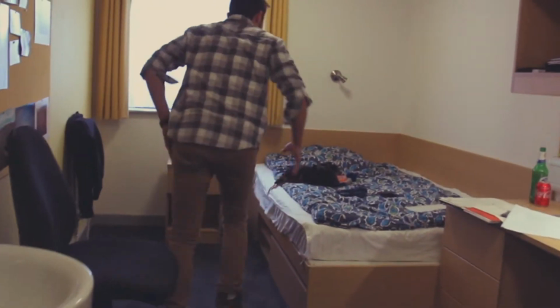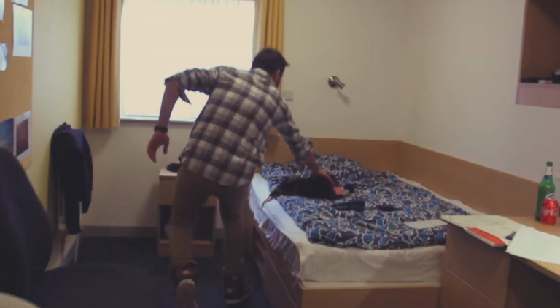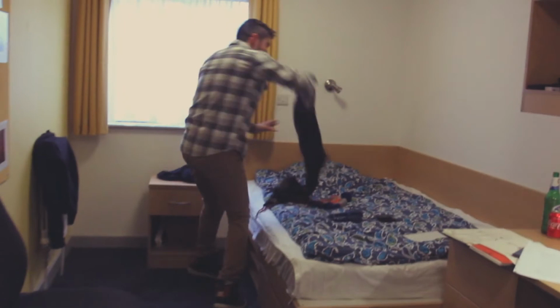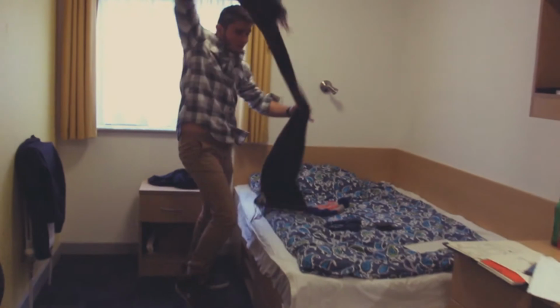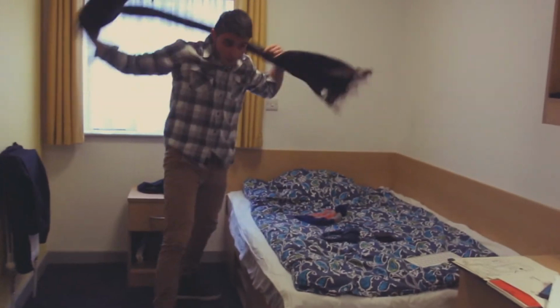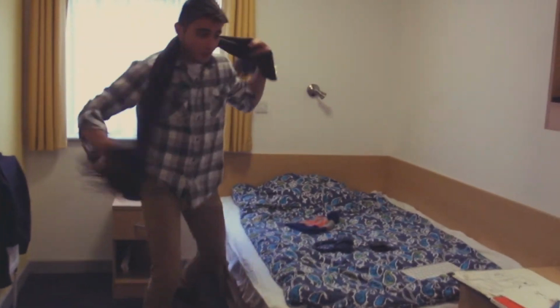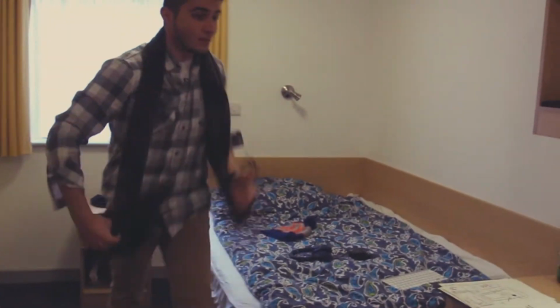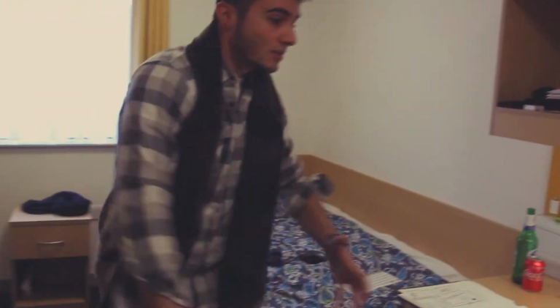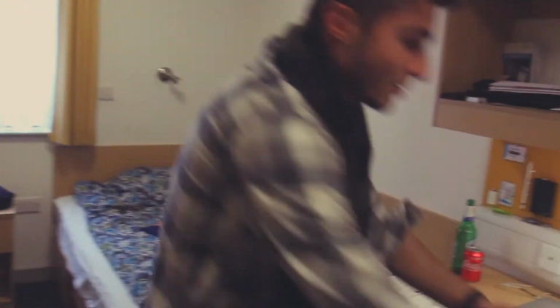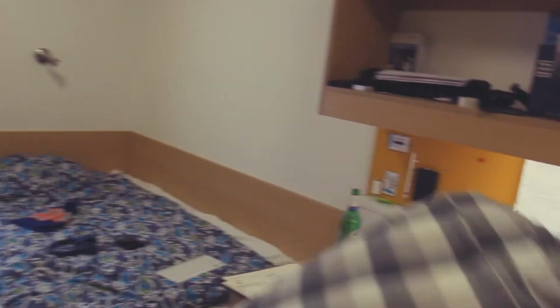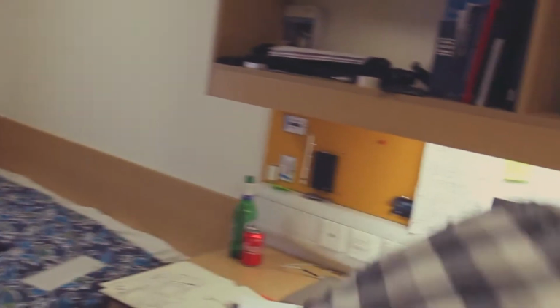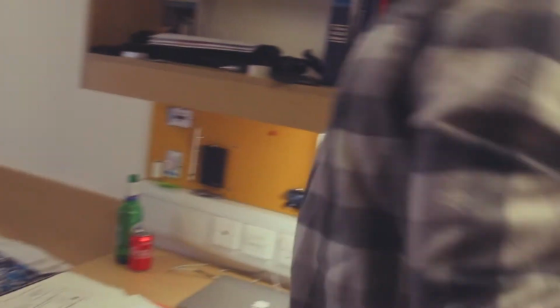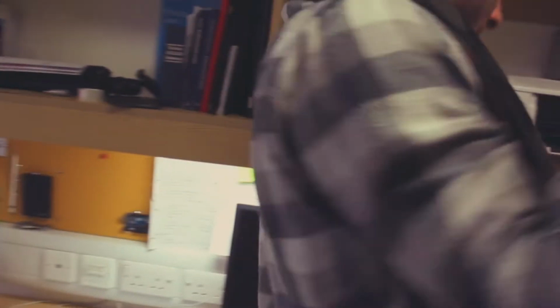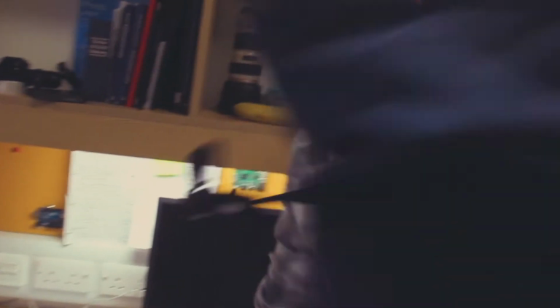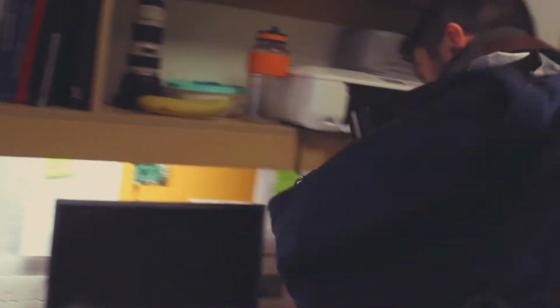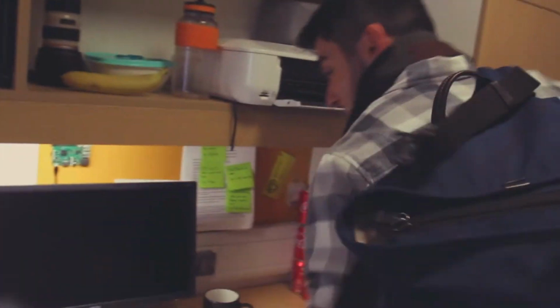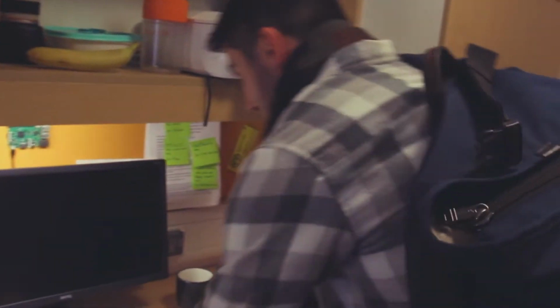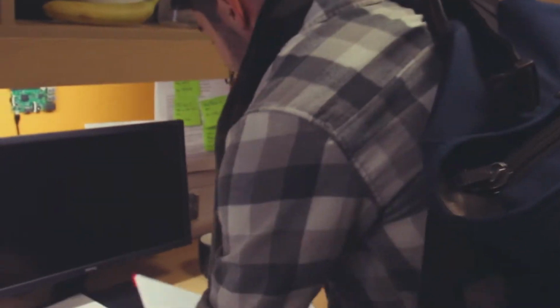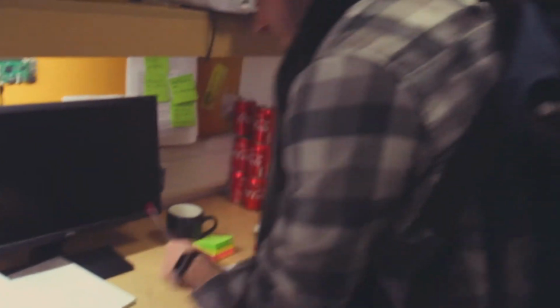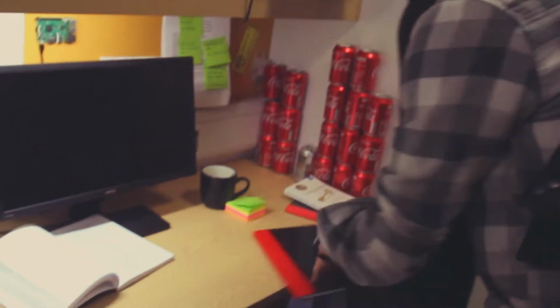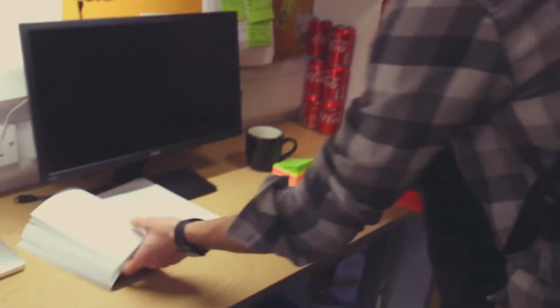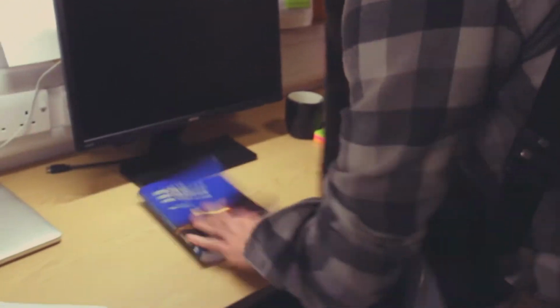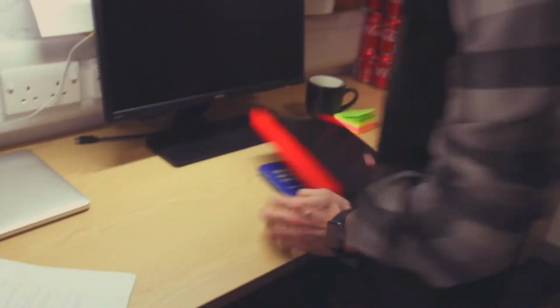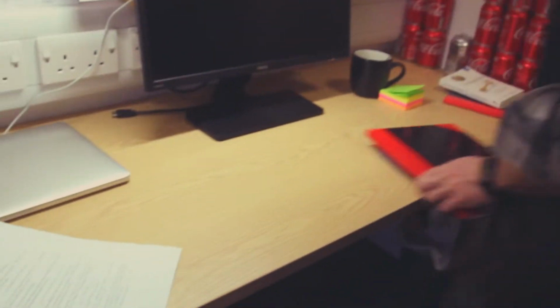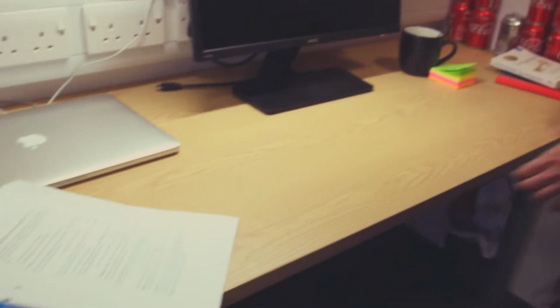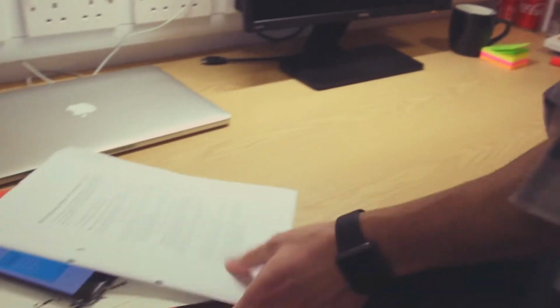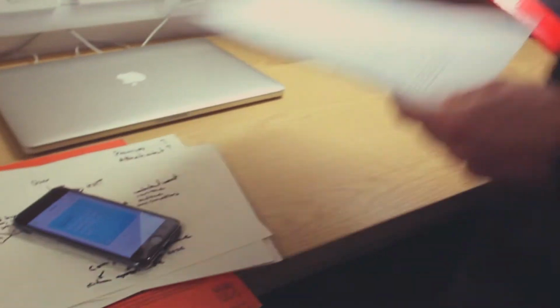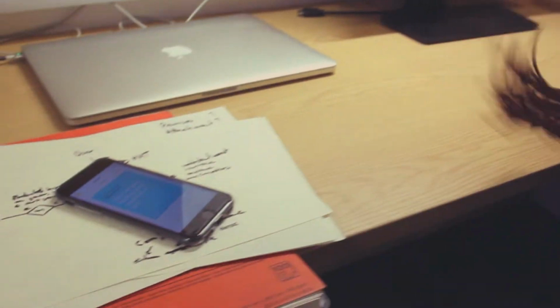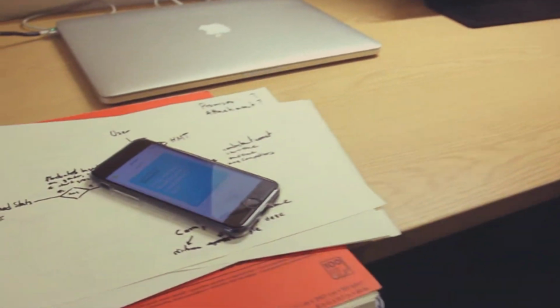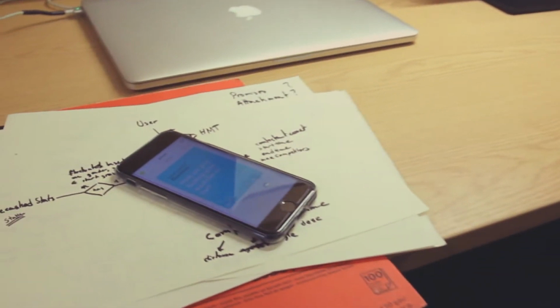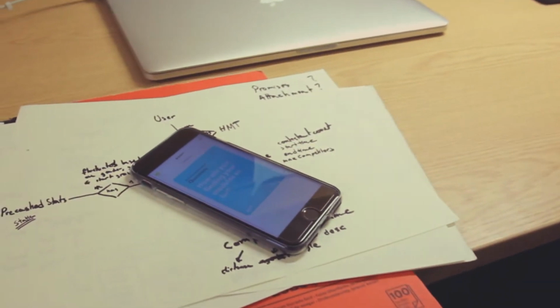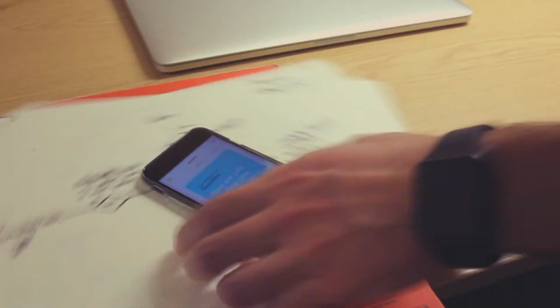Introducing uni. Uni is a survey app for students. What makes uni stand out is how quick it is — it's literally one question, one tap and you're done.